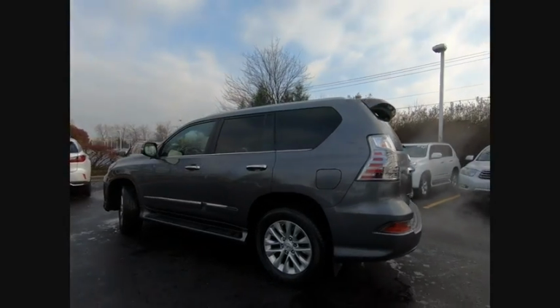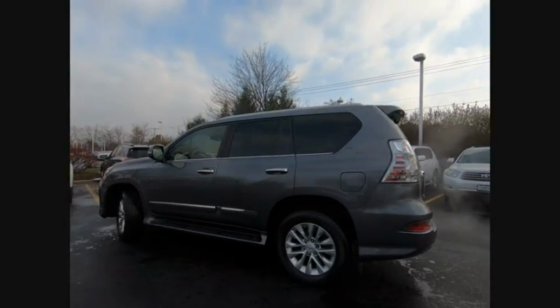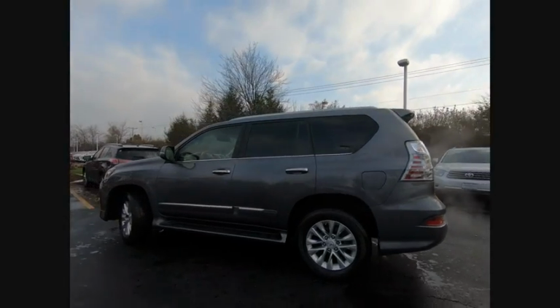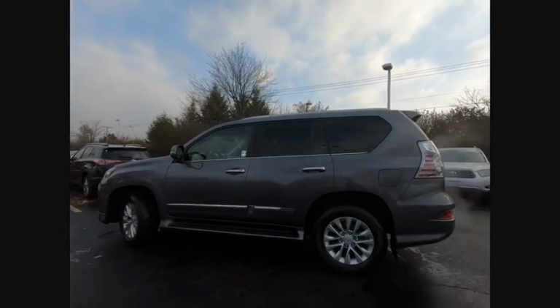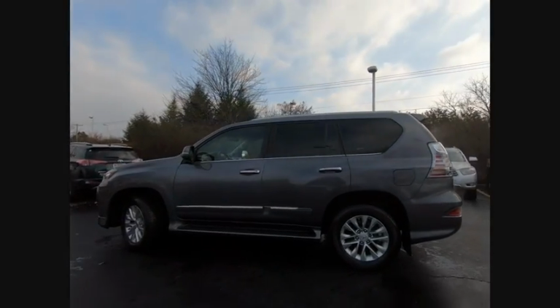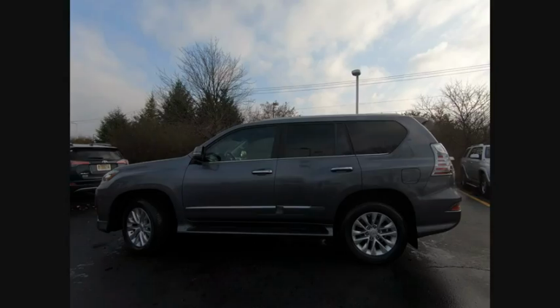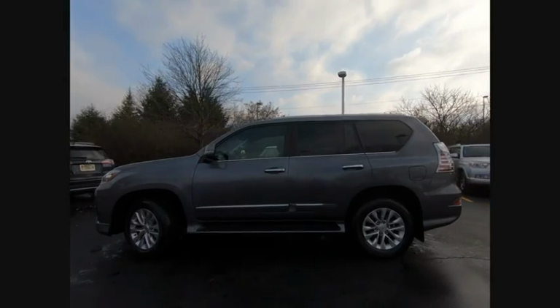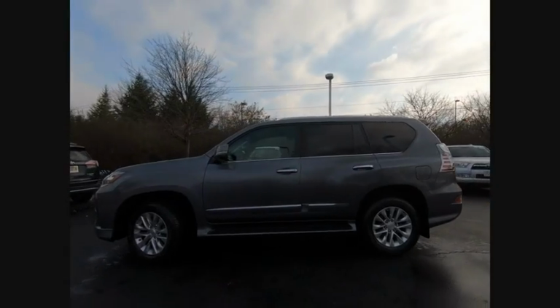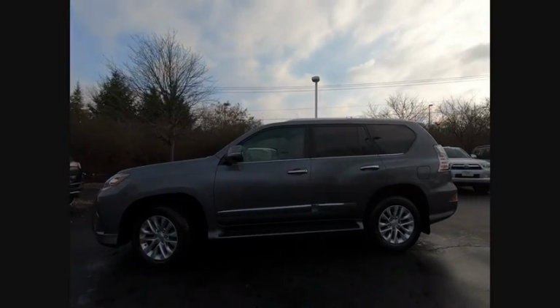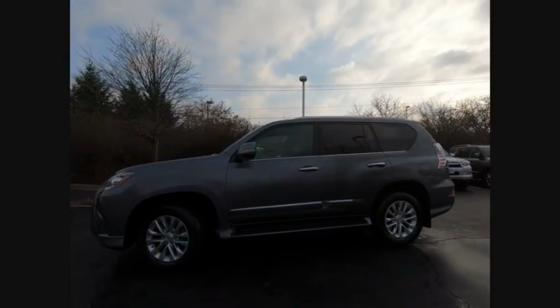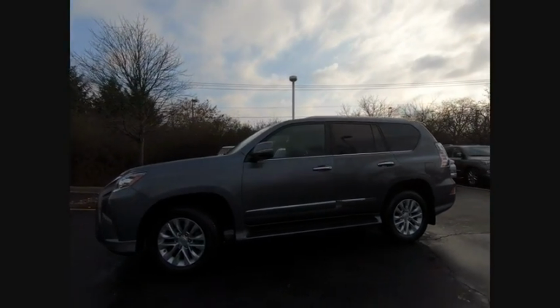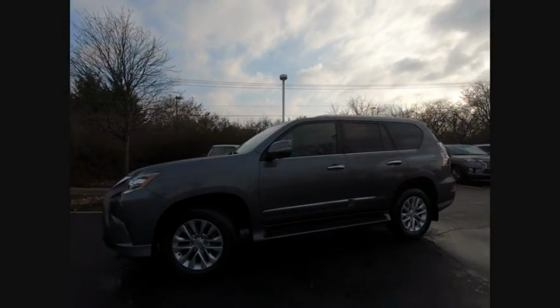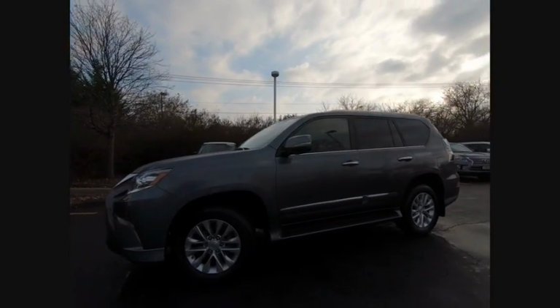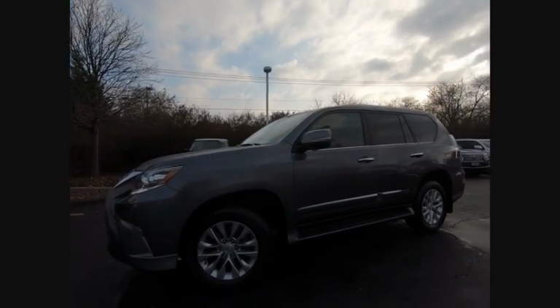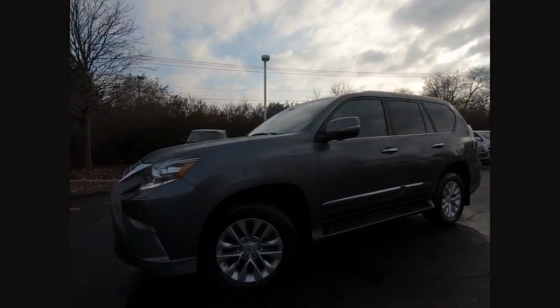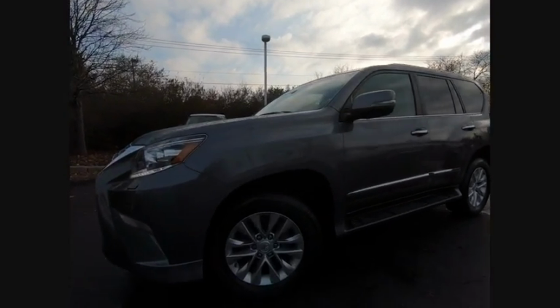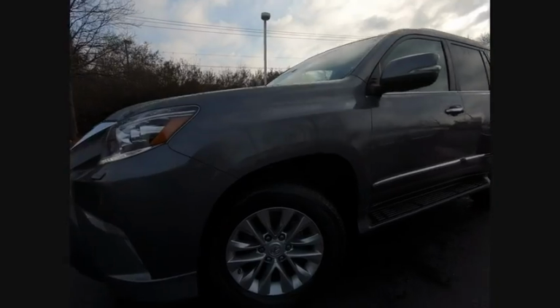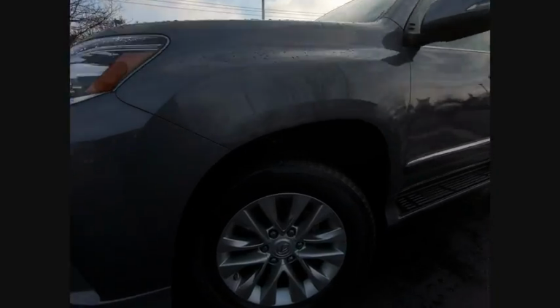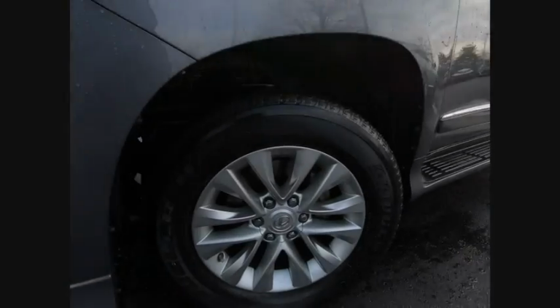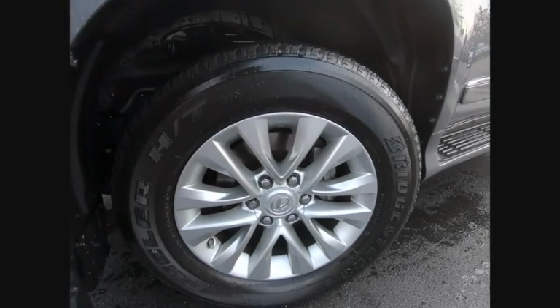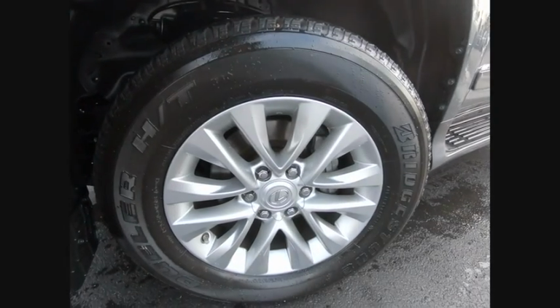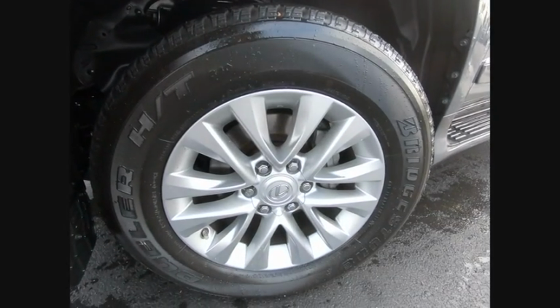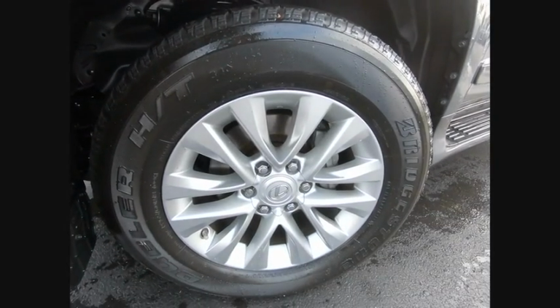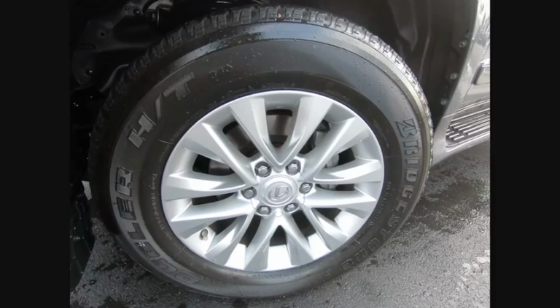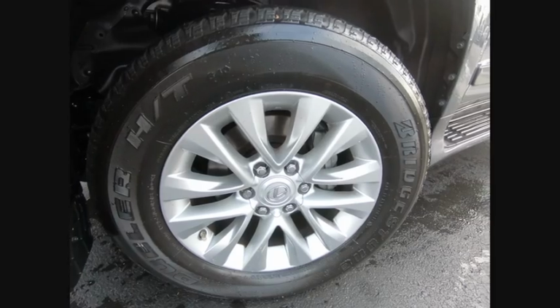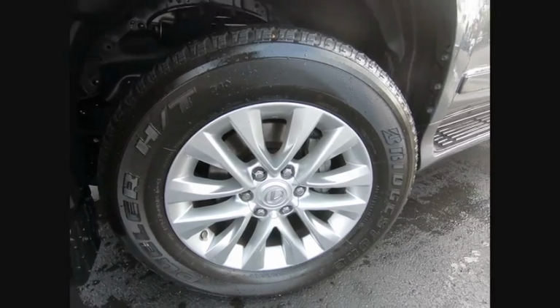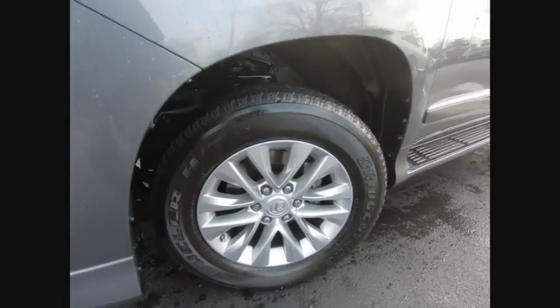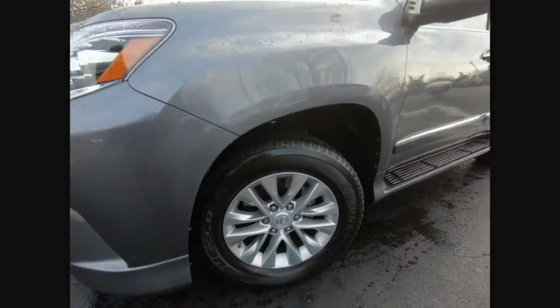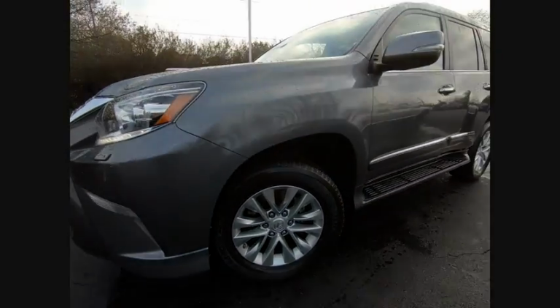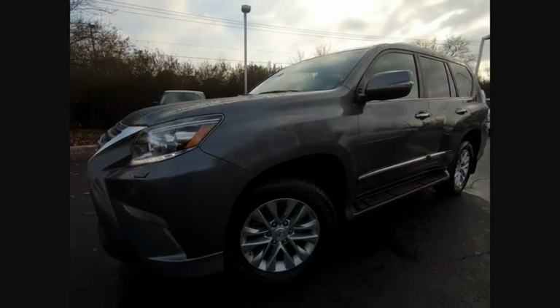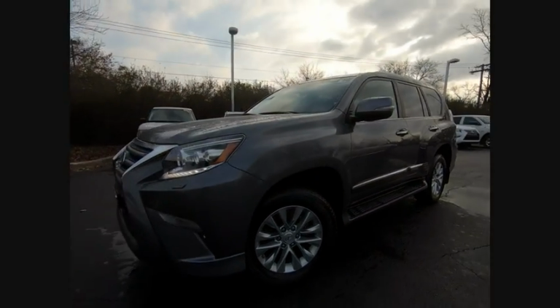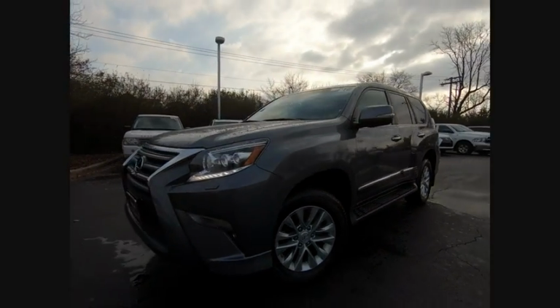Here are some of this vehicle's great options: traction control, stability control, cruise control, airbags, front knee, power brakes, clock, trip computer, child safety locks, tachometer, and electronic brake force distribution.